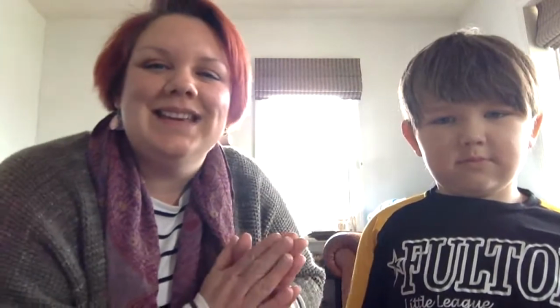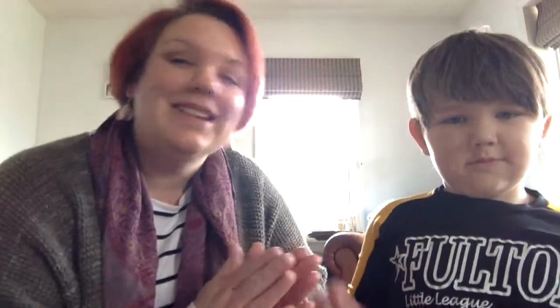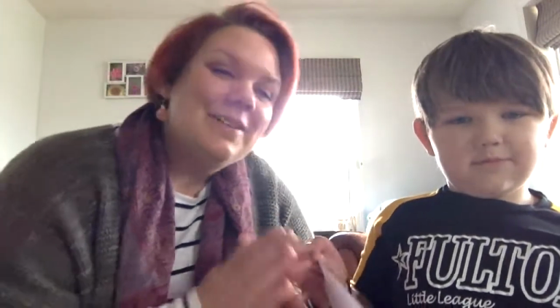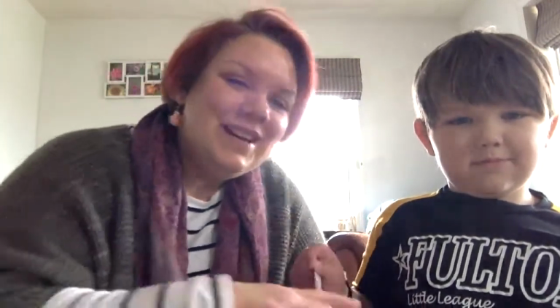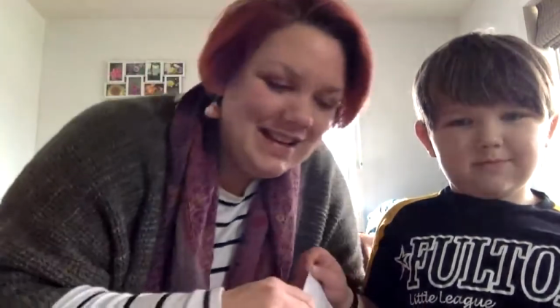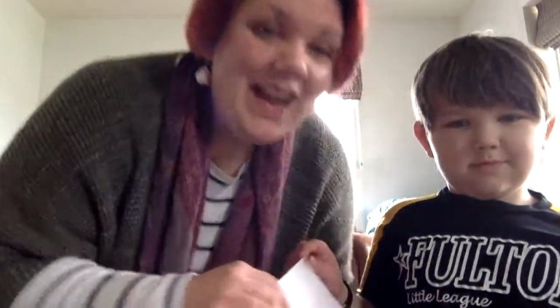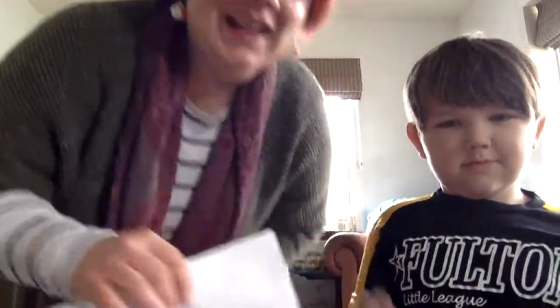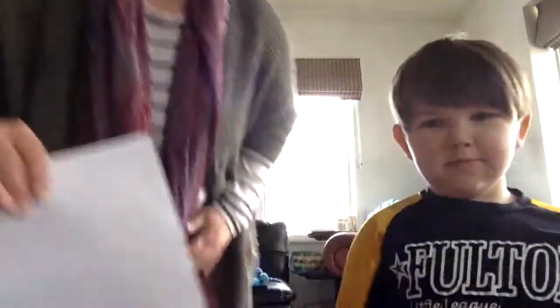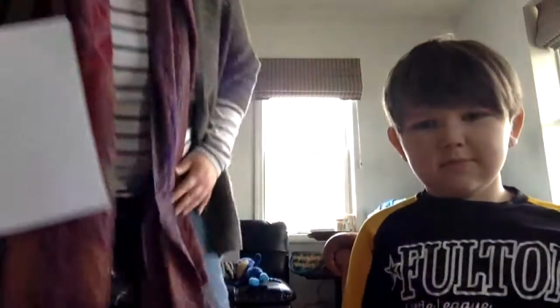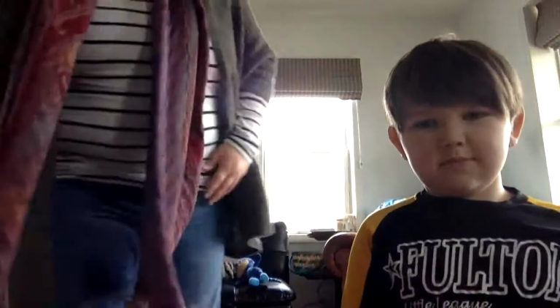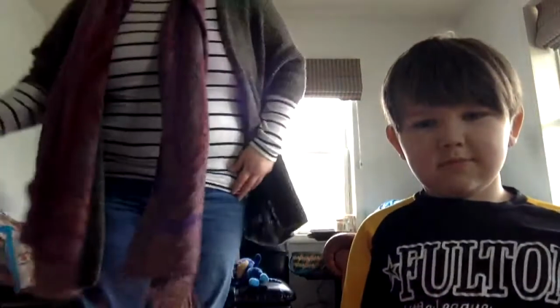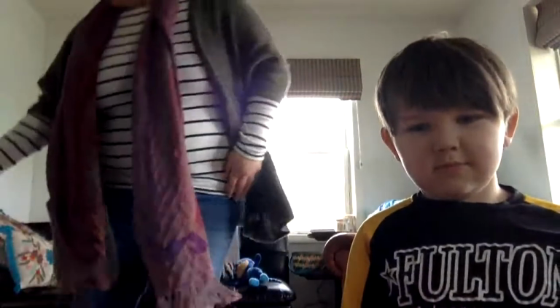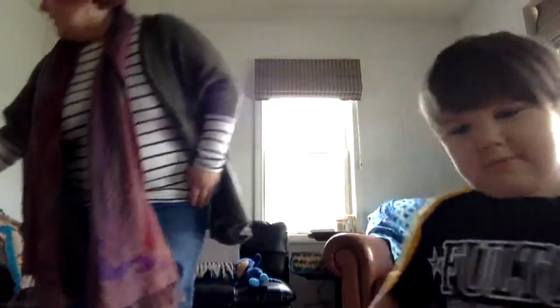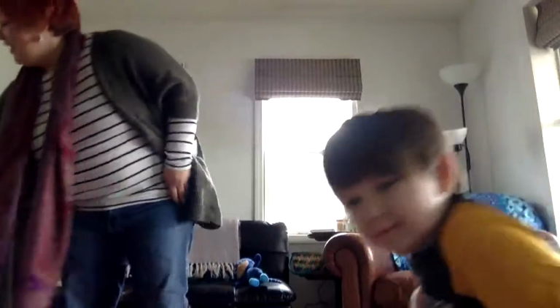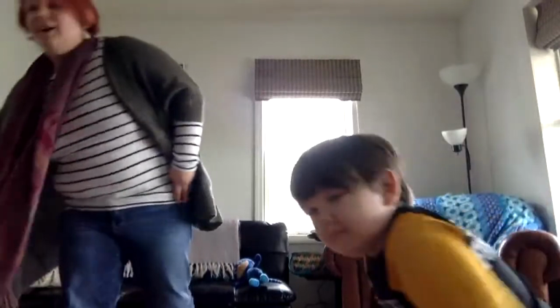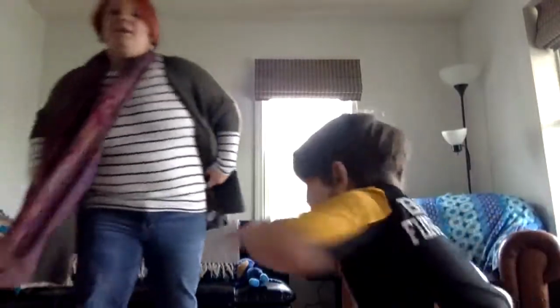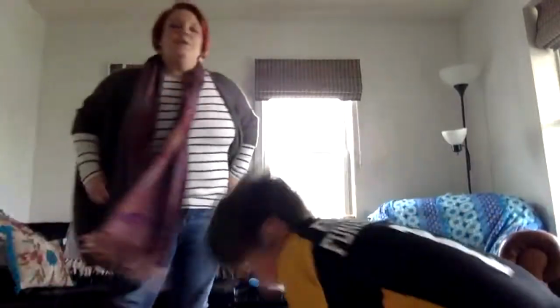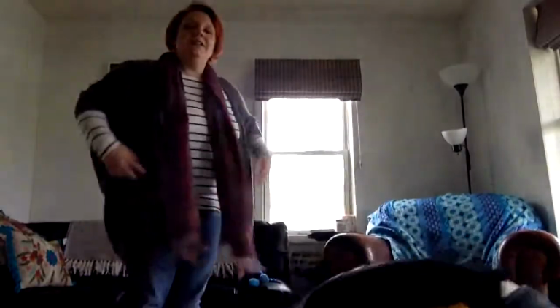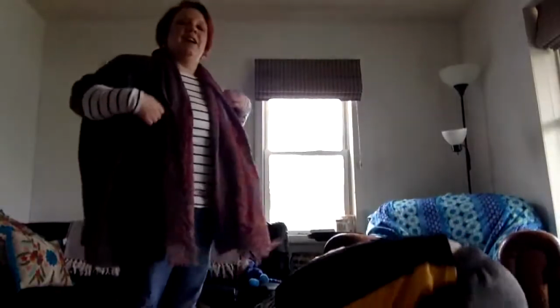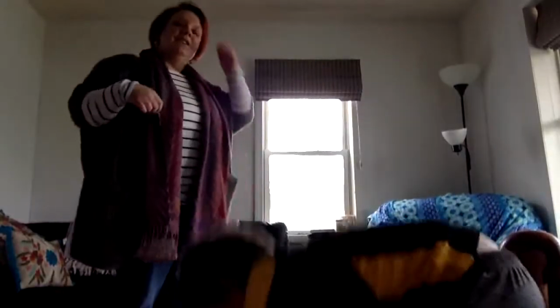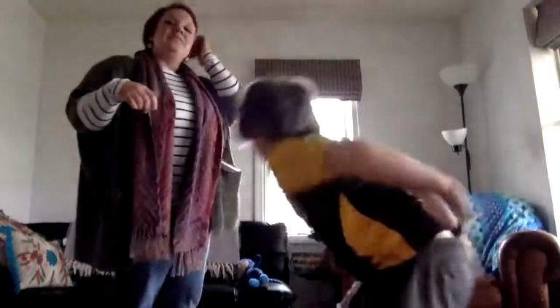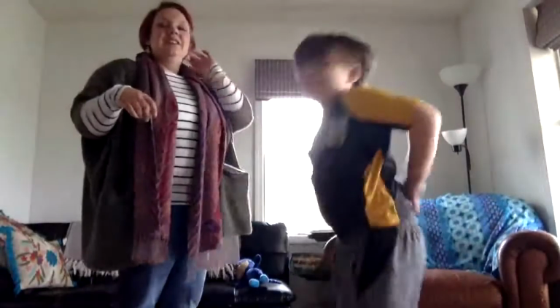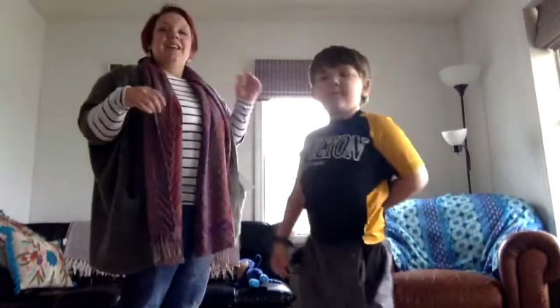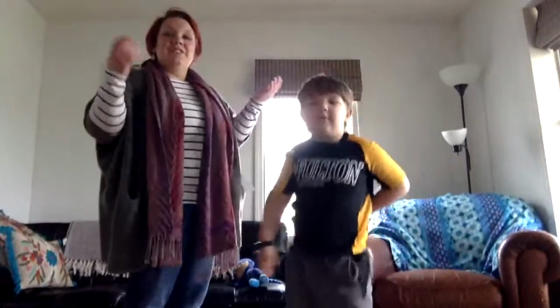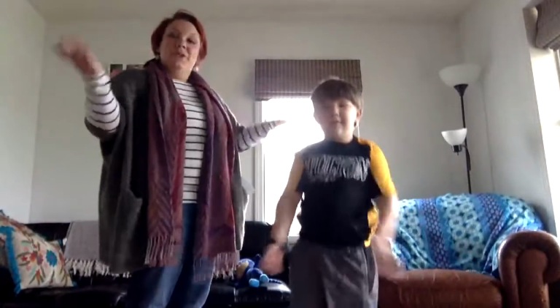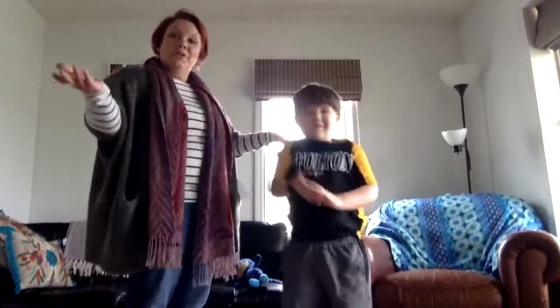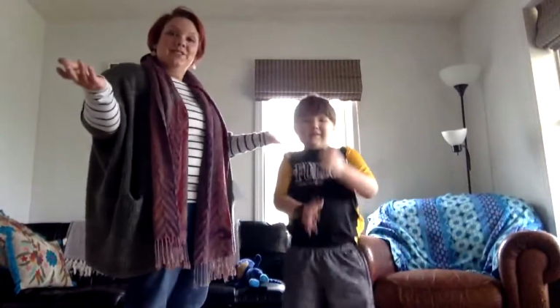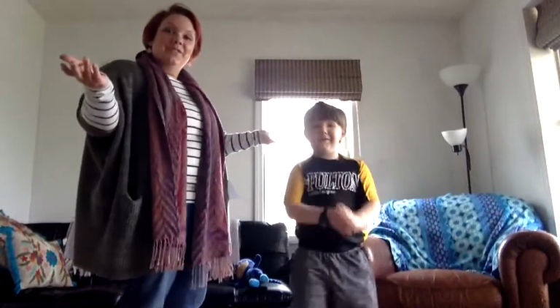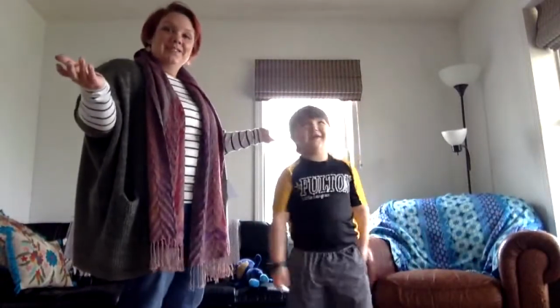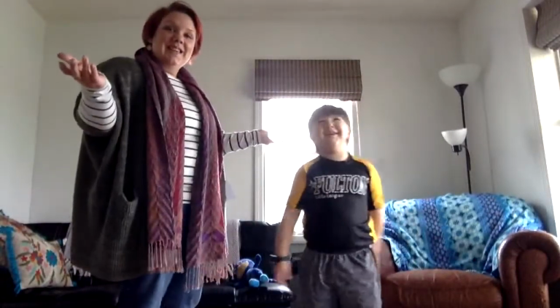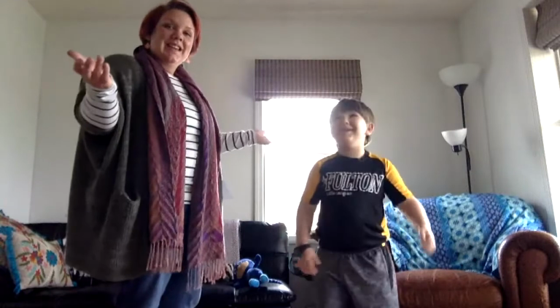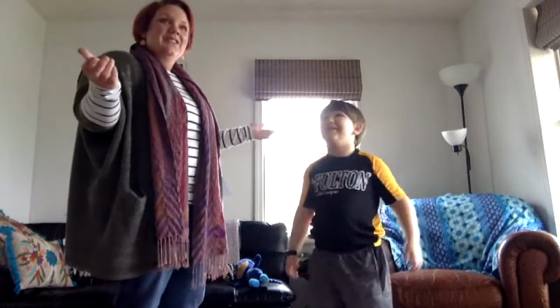Very good! Alright, let's start off with one song. Let's do Ring Around the Rosie. Ready?